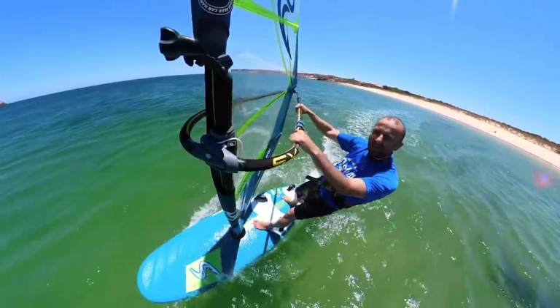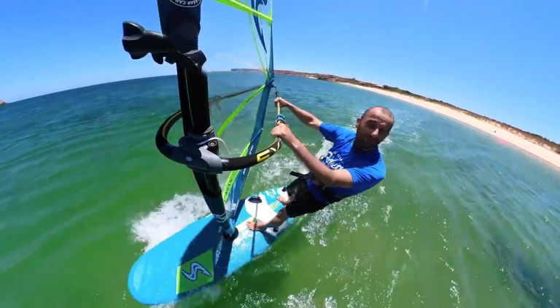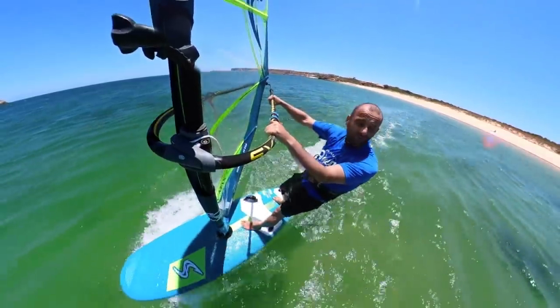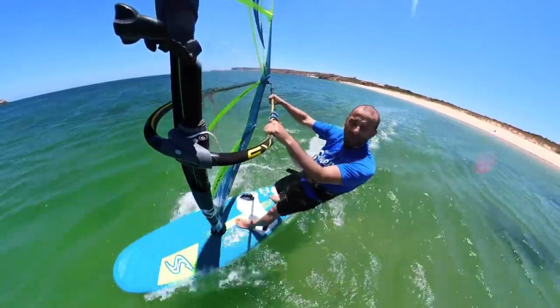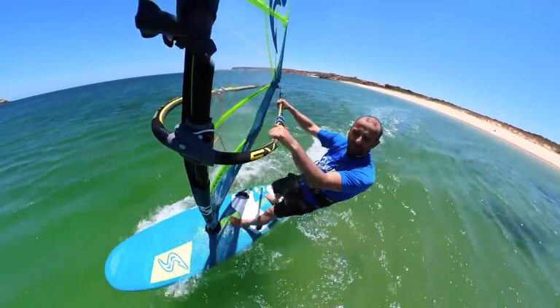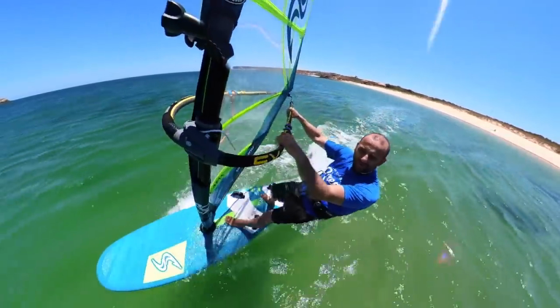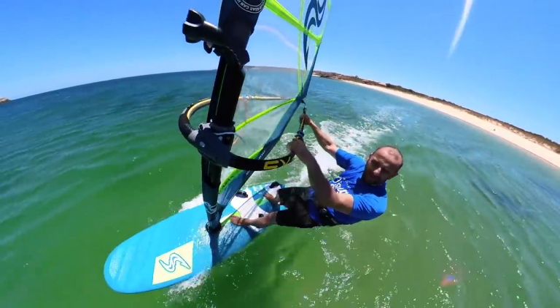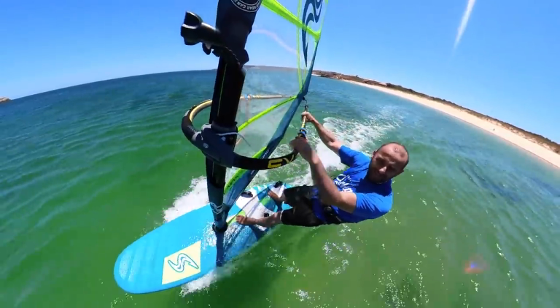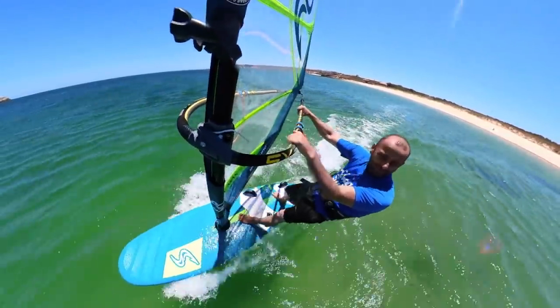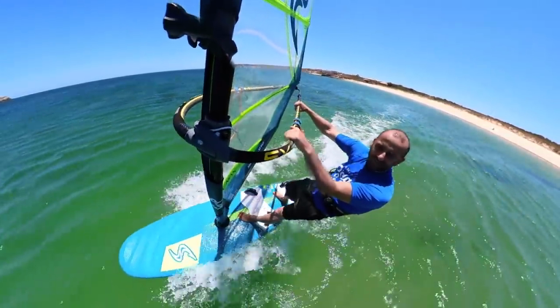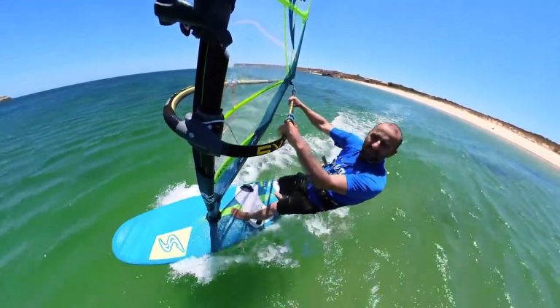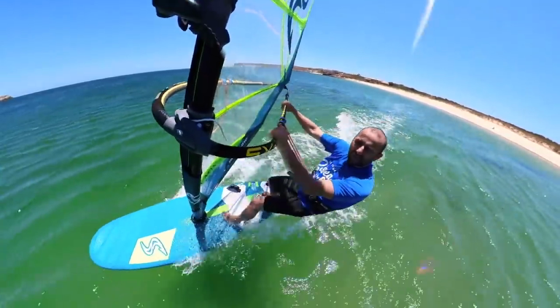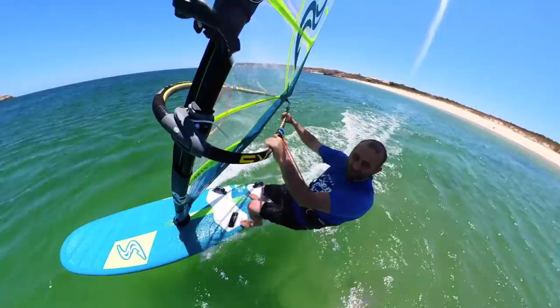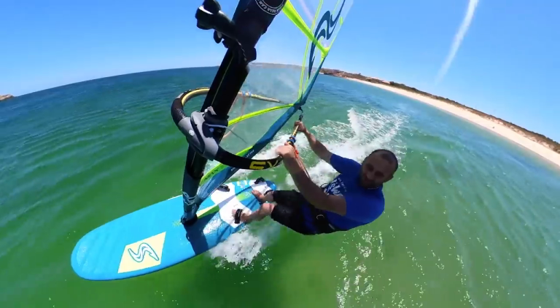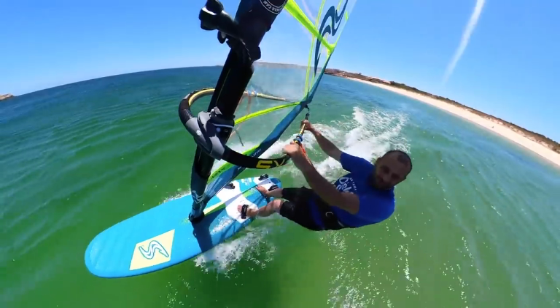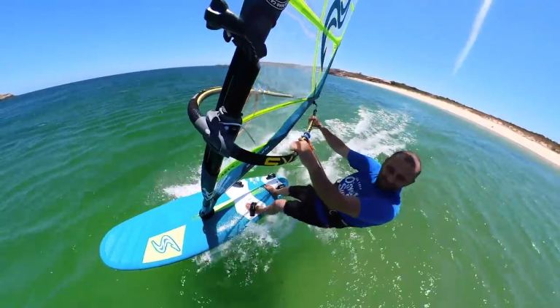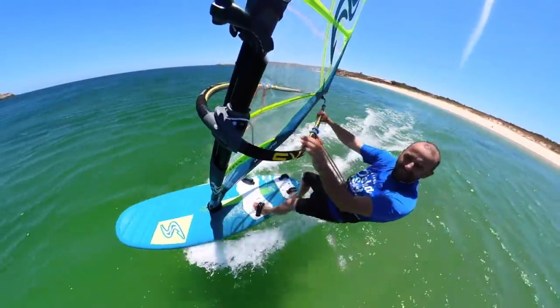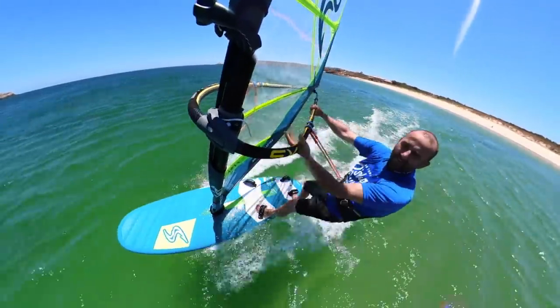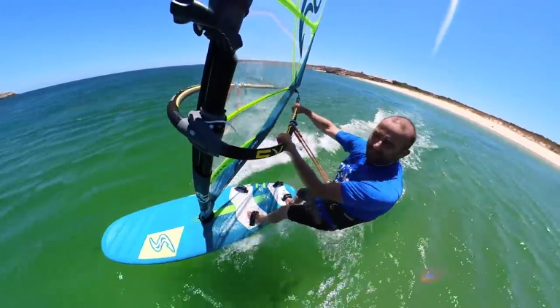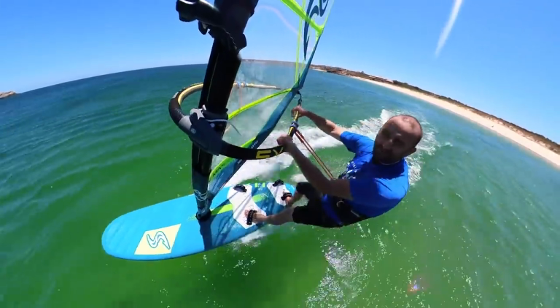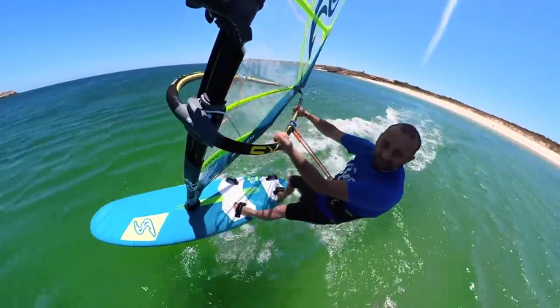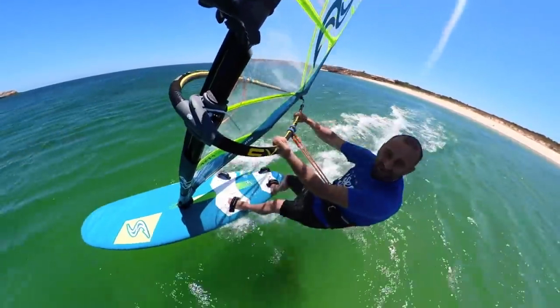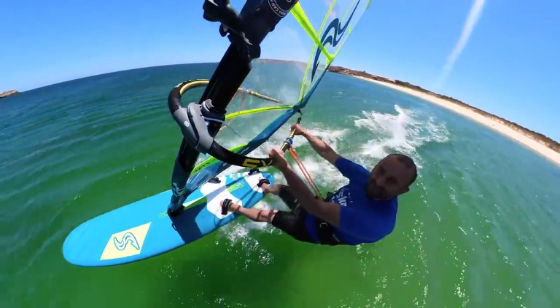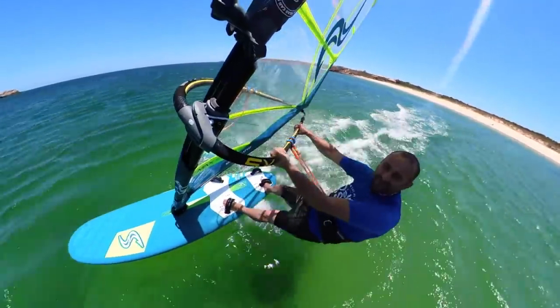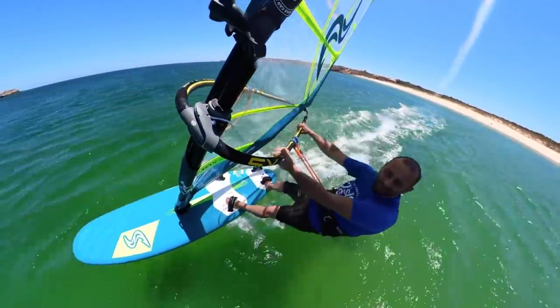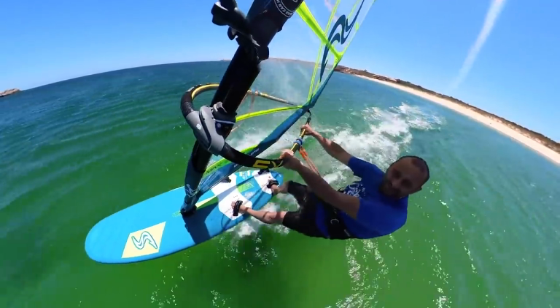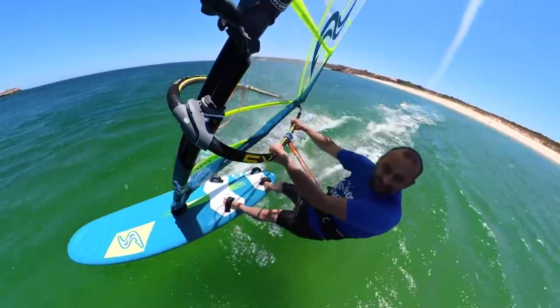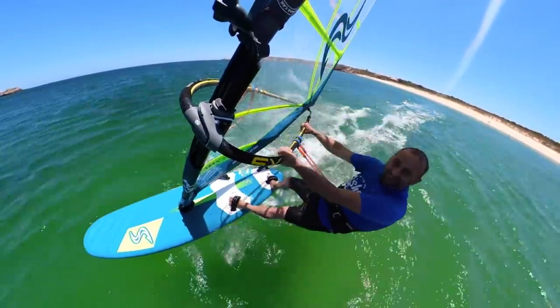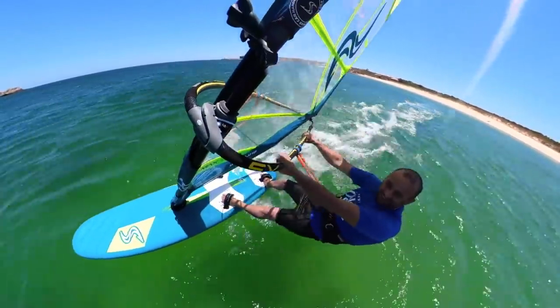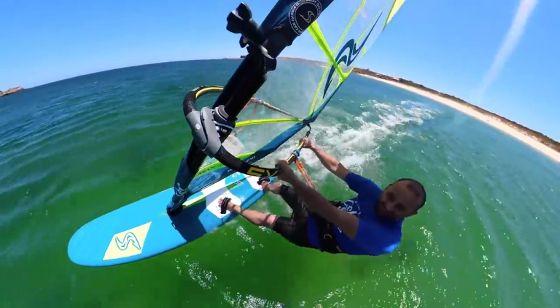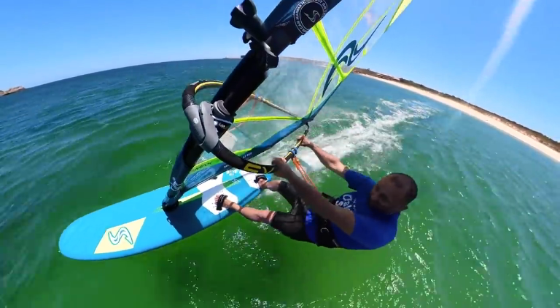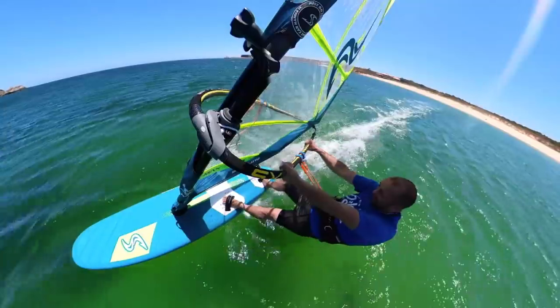I've just come back from Egypt, flat water racing, watching the boys. Got me in the mood. Let's take it for a spin.